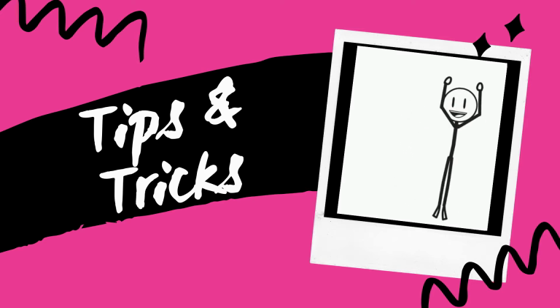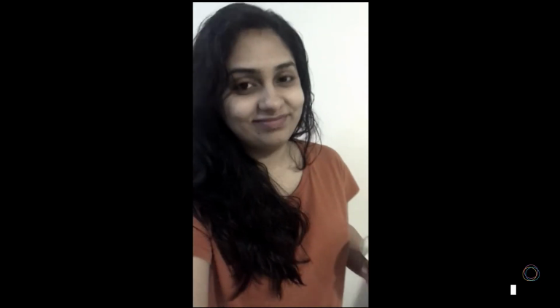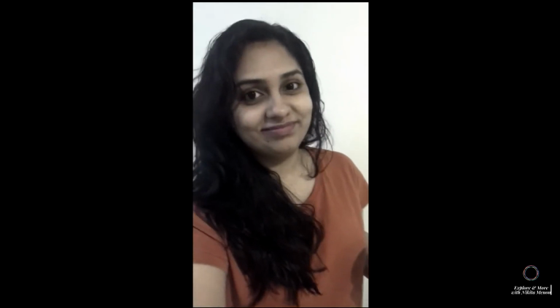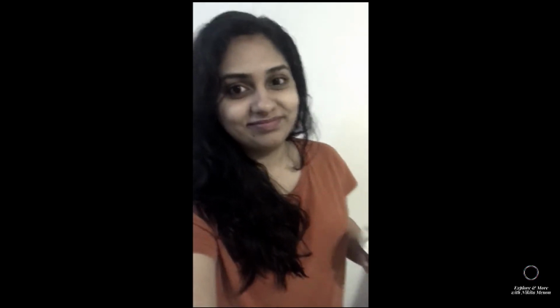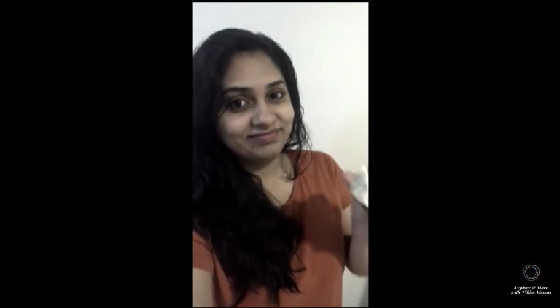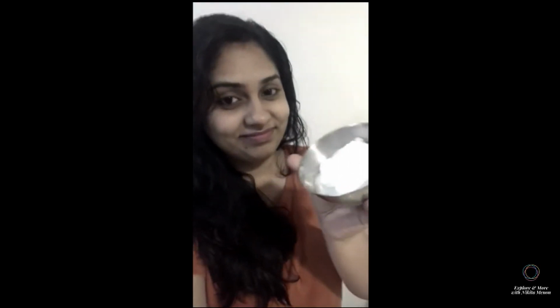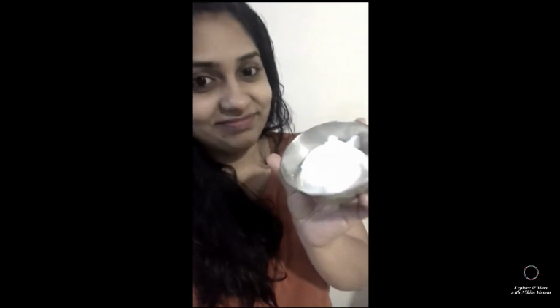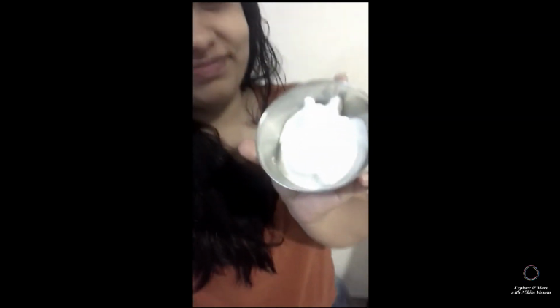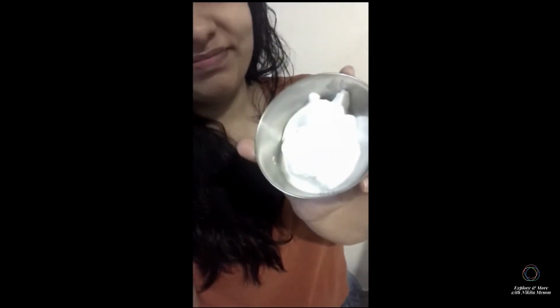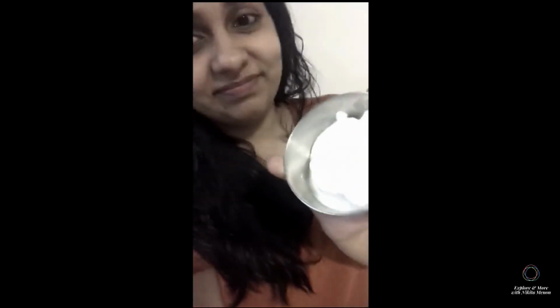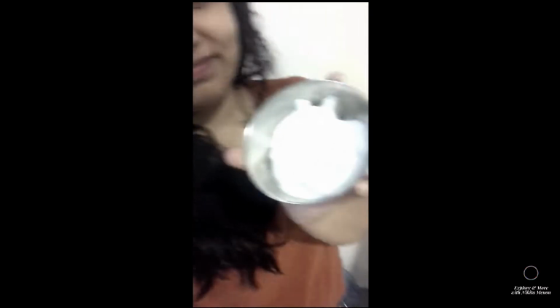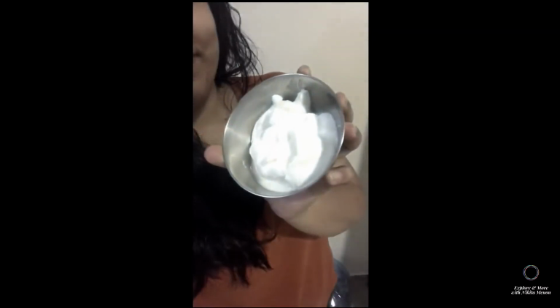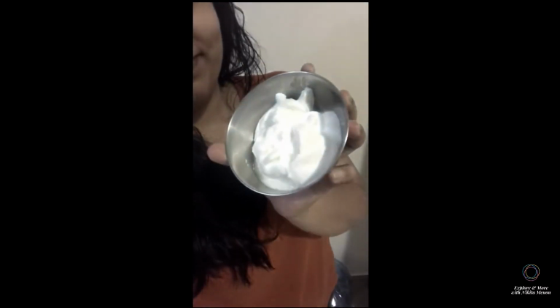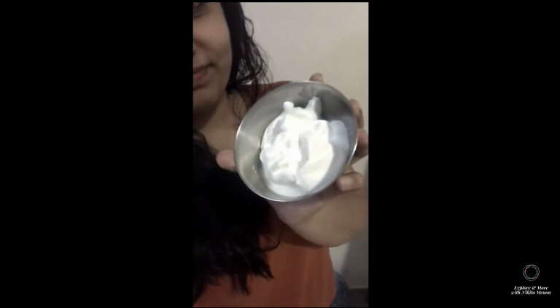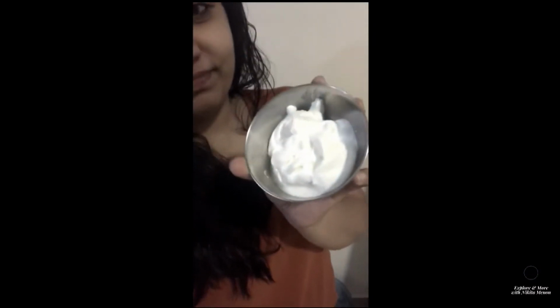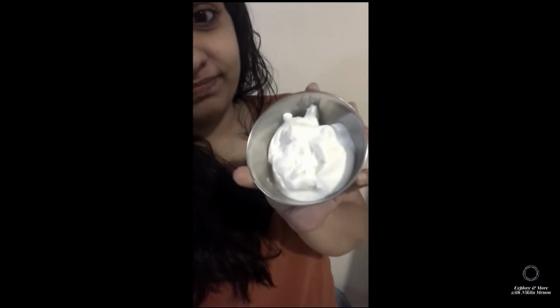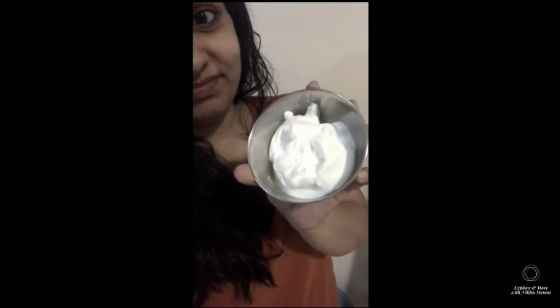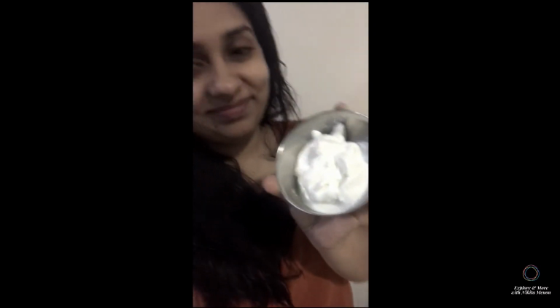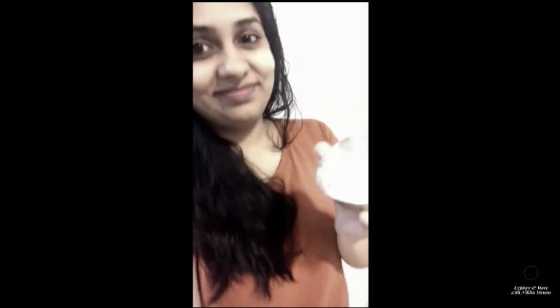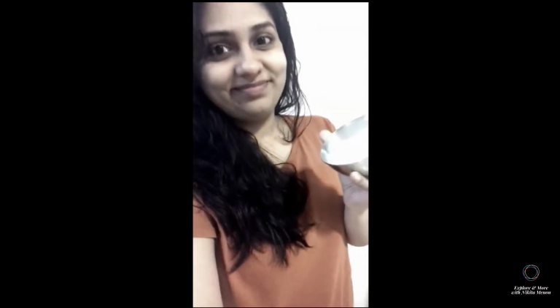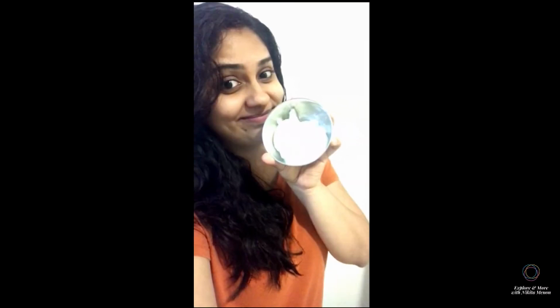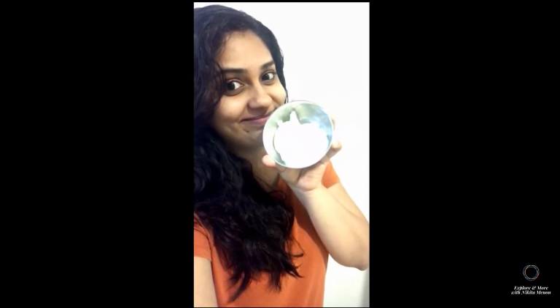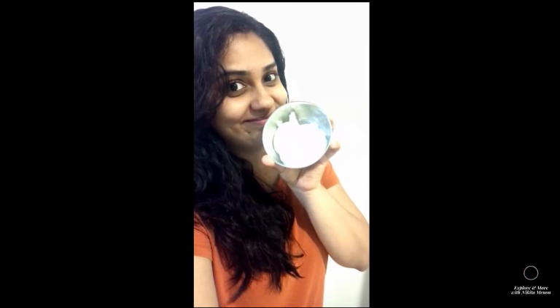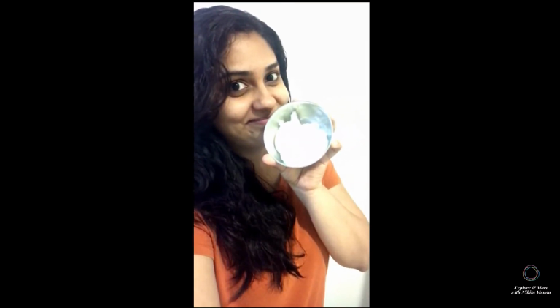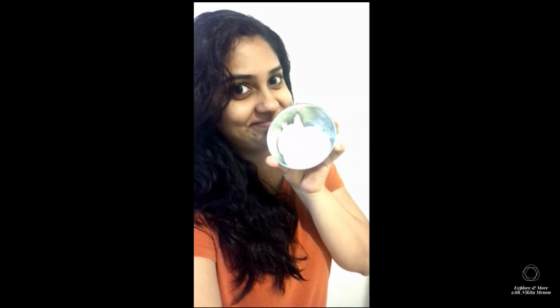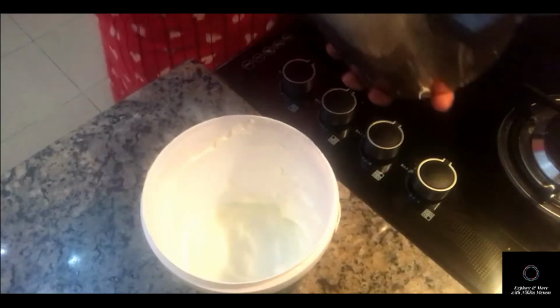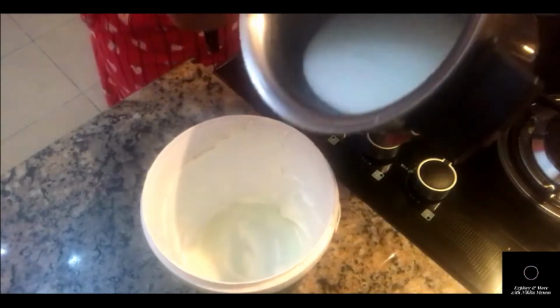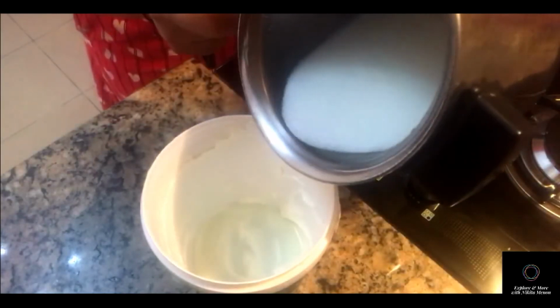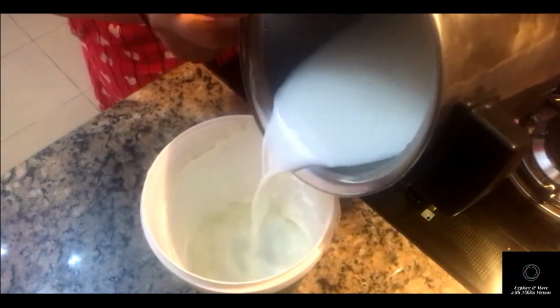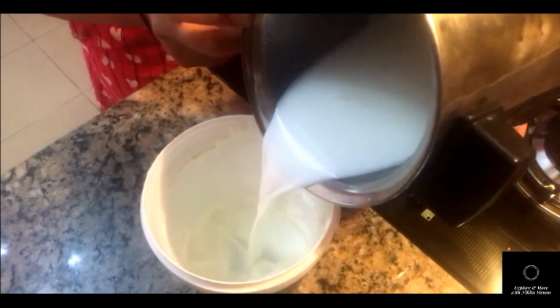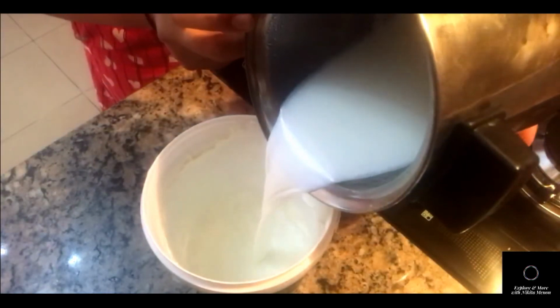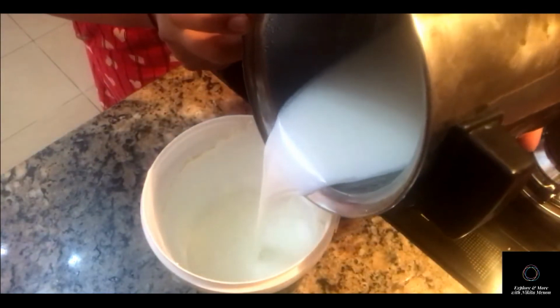Hi friends, I hope you all are fine. Today I will show you how I made some homemade curd. It's really easy and really tasty and fresh. What you need to do is, if you have any outside curd that you had bought which is leftover, you can just add some boiled milk.